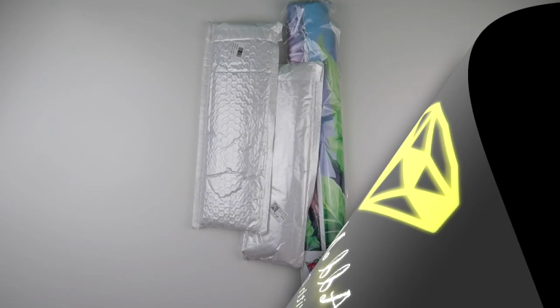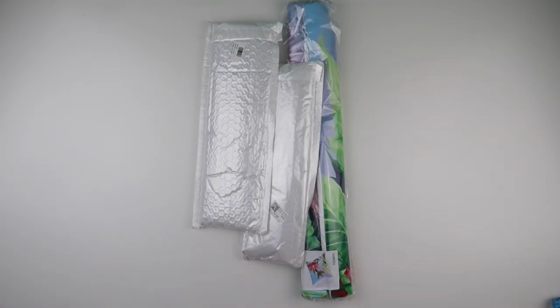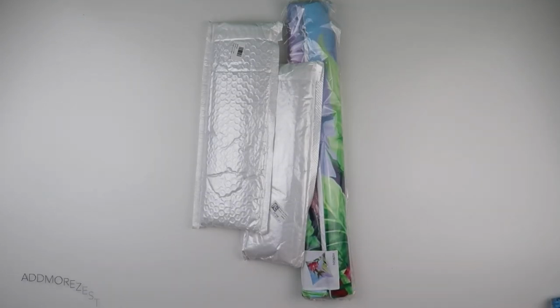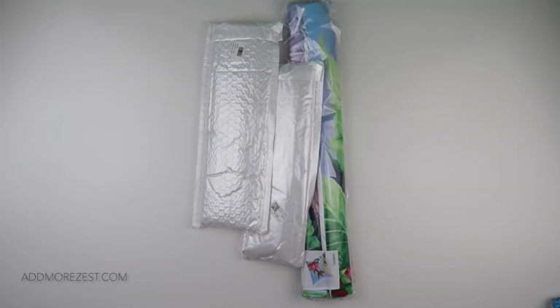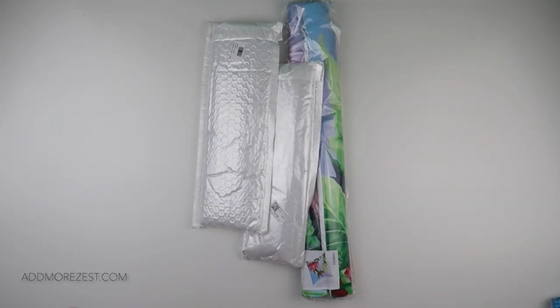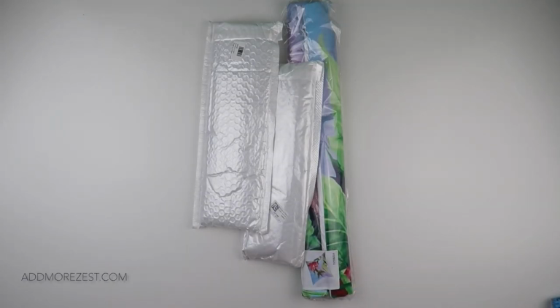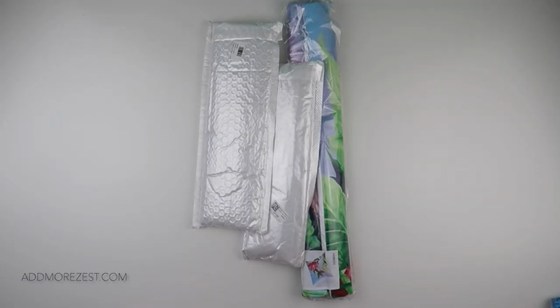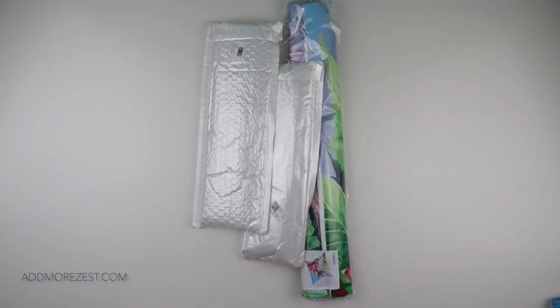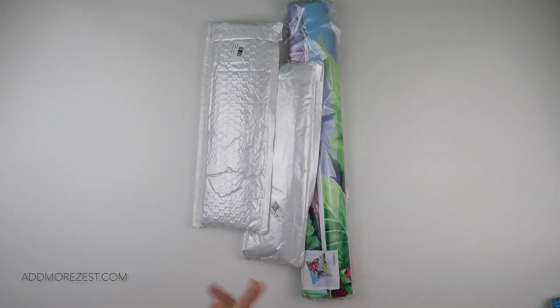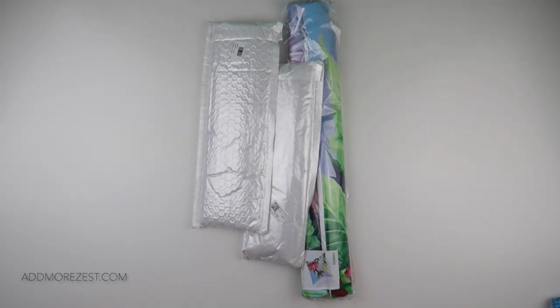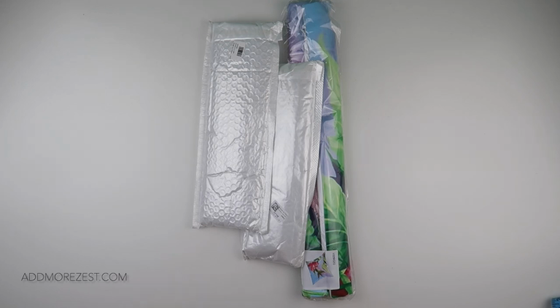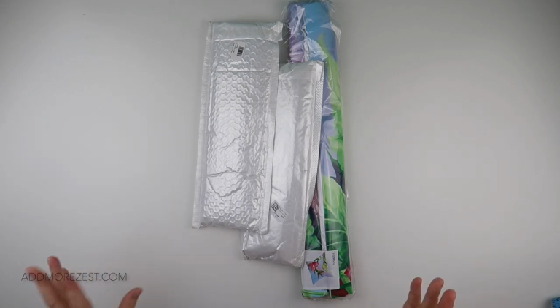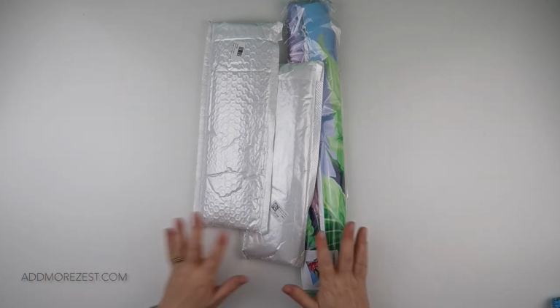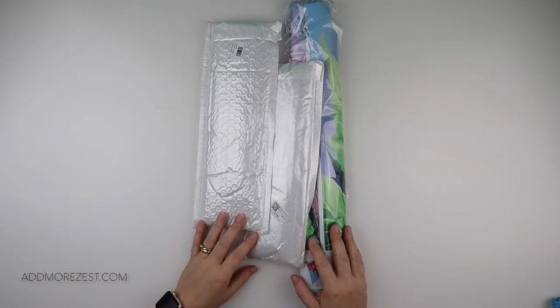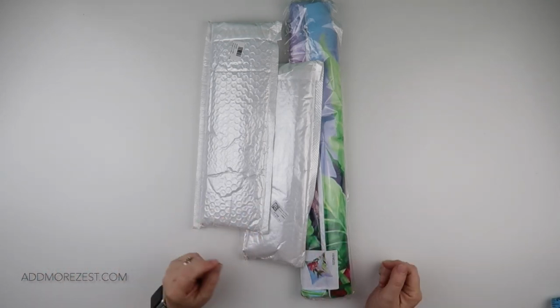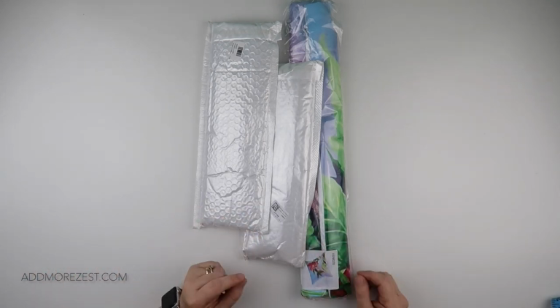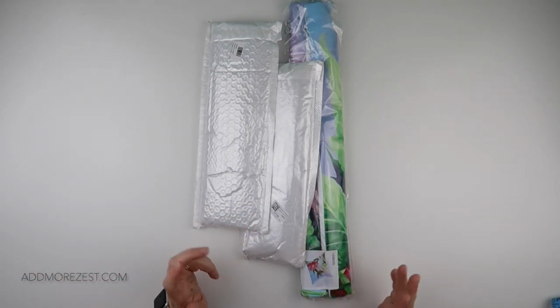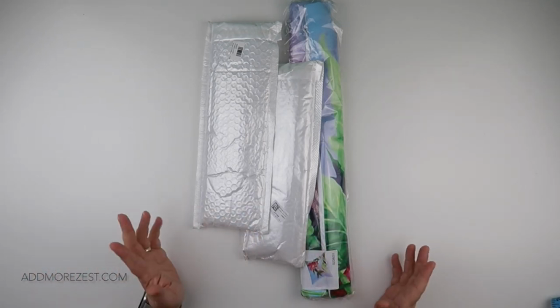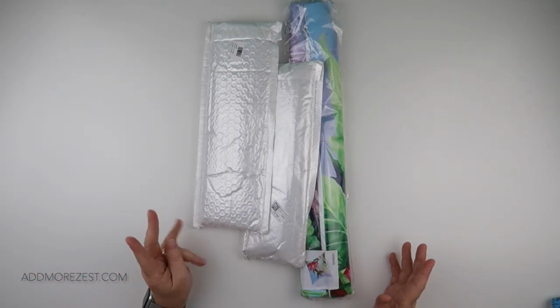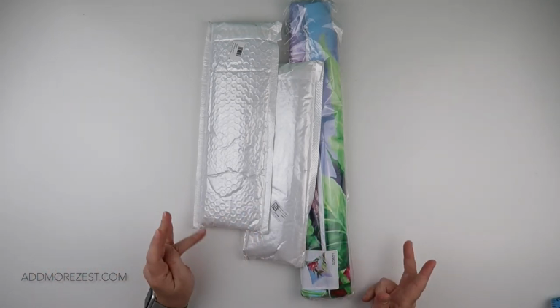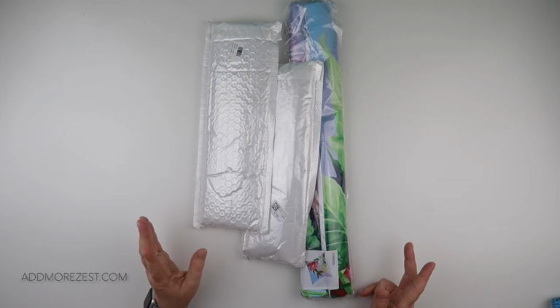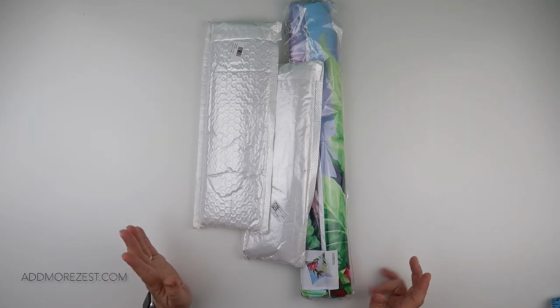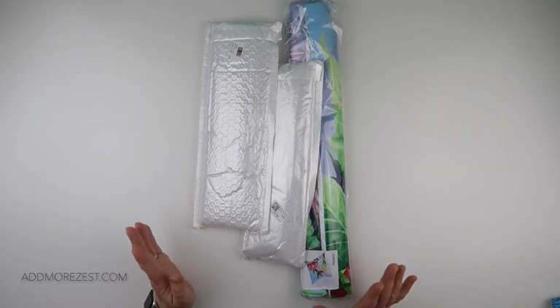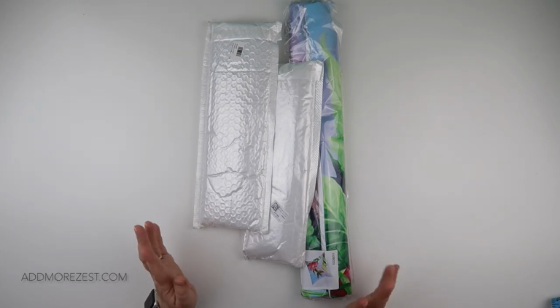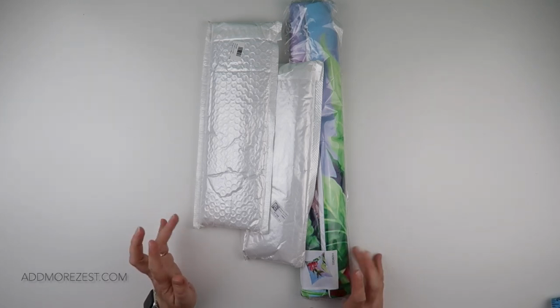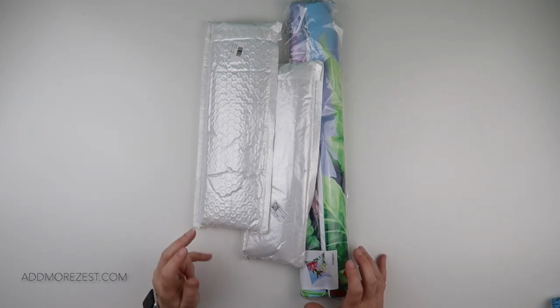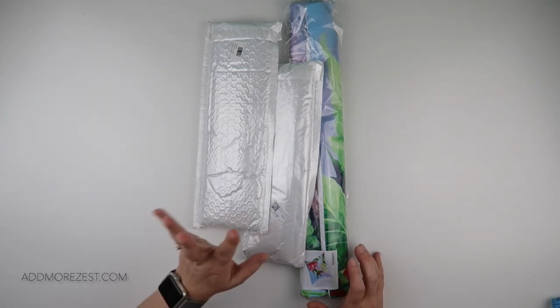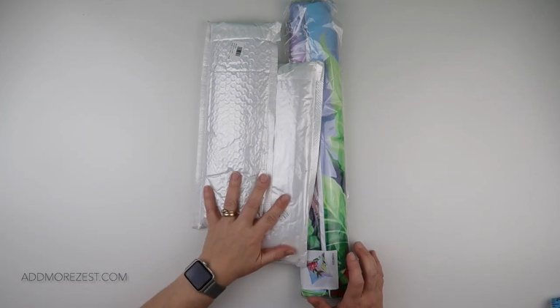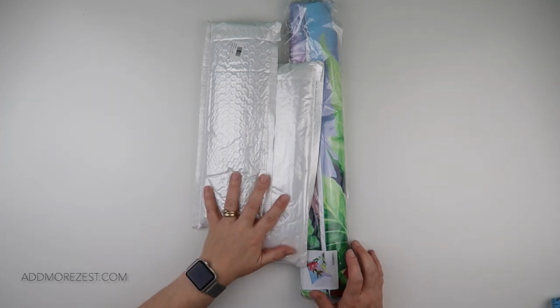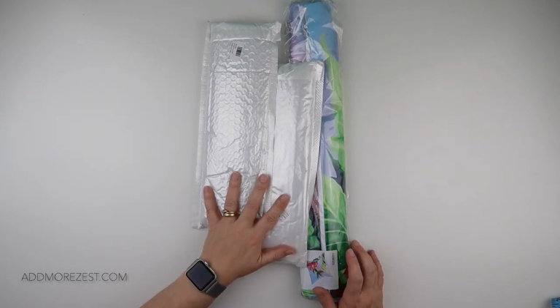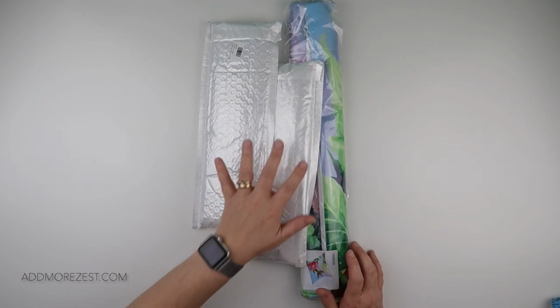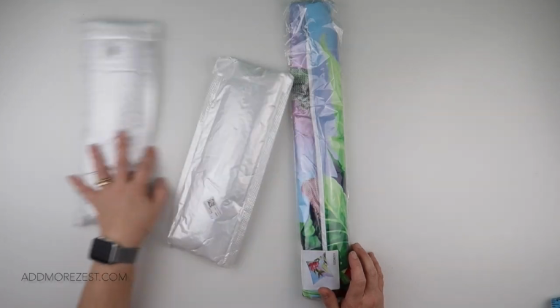Hi and welcome to Add More Zest with Diamonds. My name is Rebecca and I've got some items to share with you today from Diamond Art Decor. We have an off-the-canvas and we have two diamond paintings.